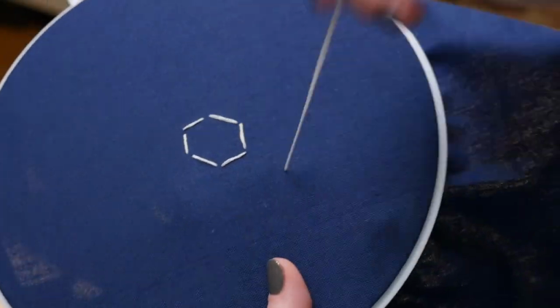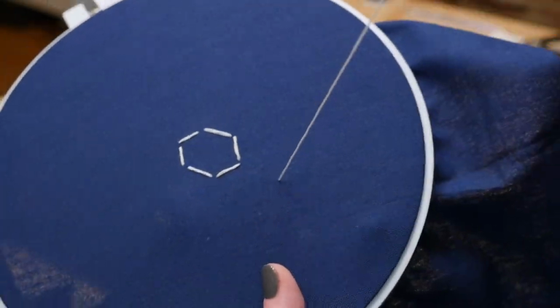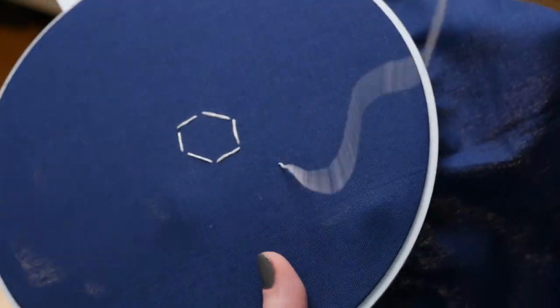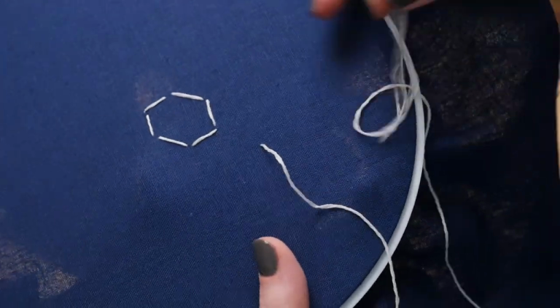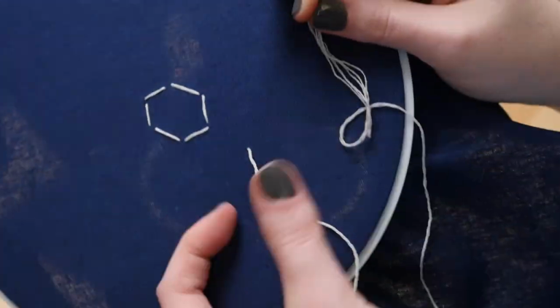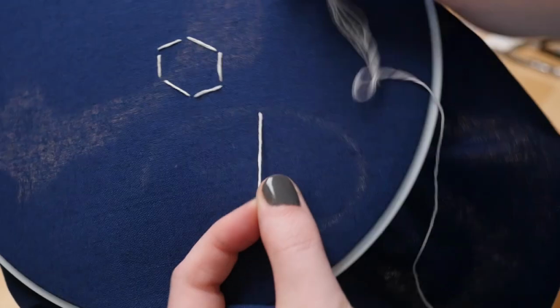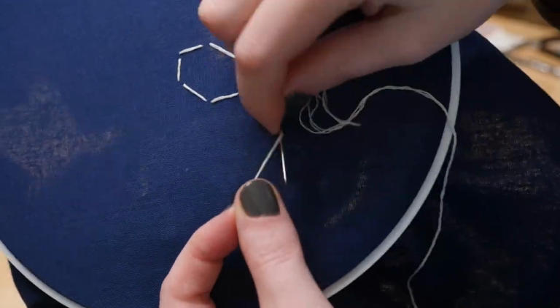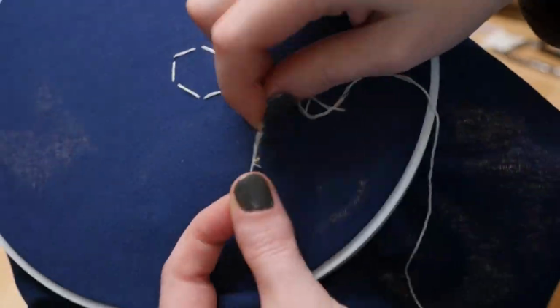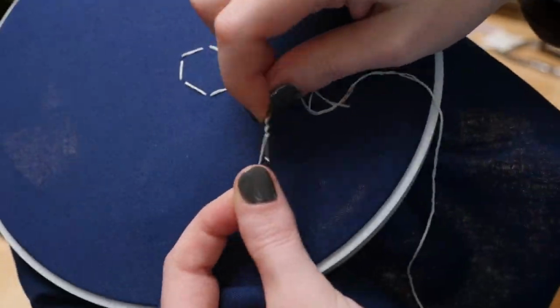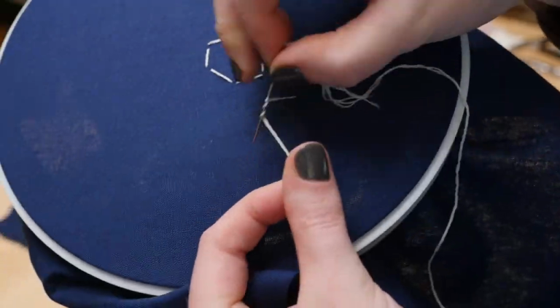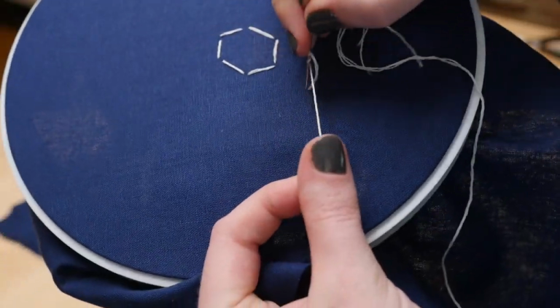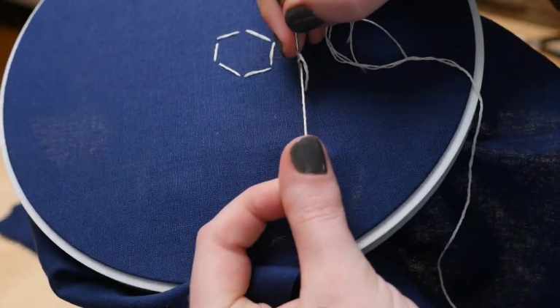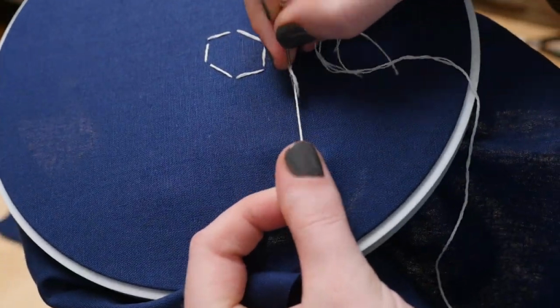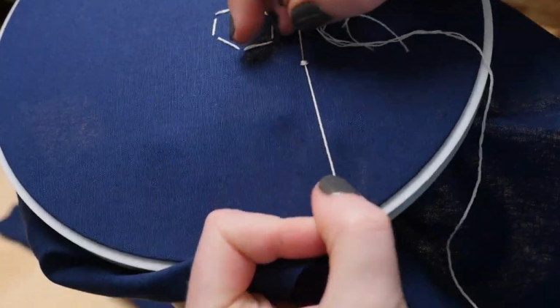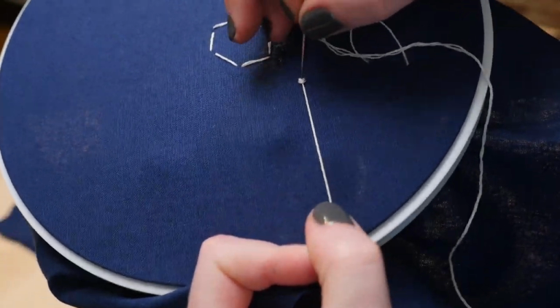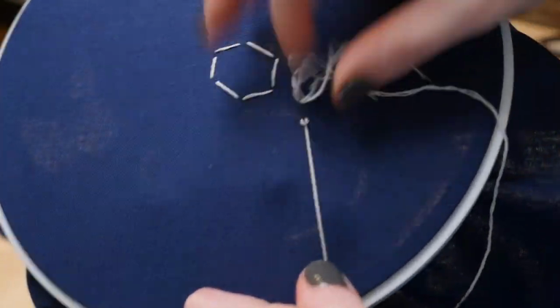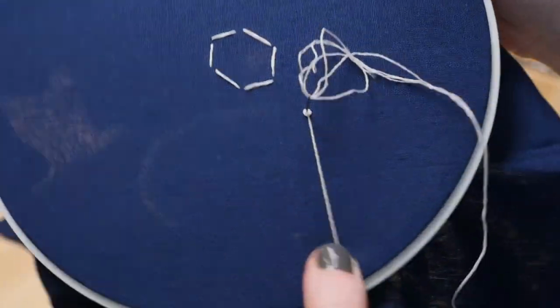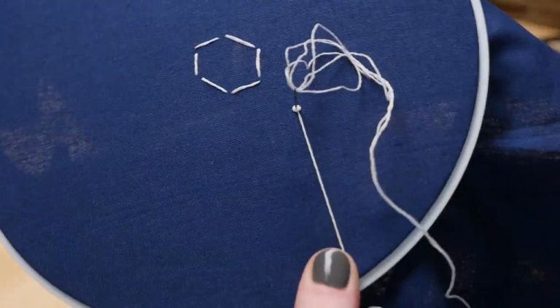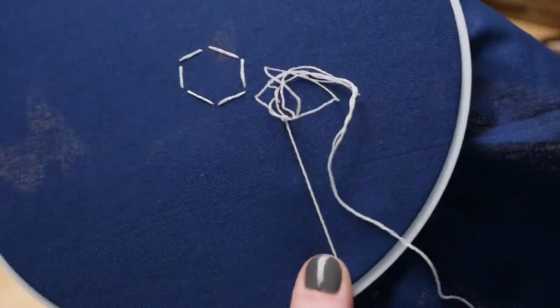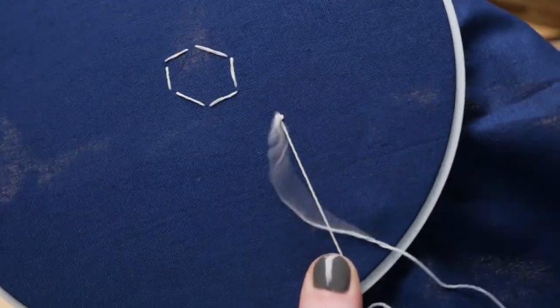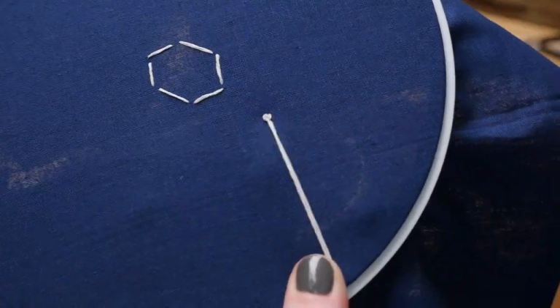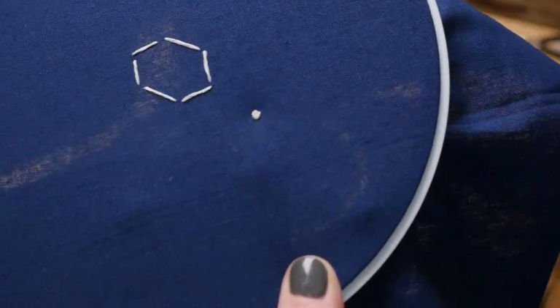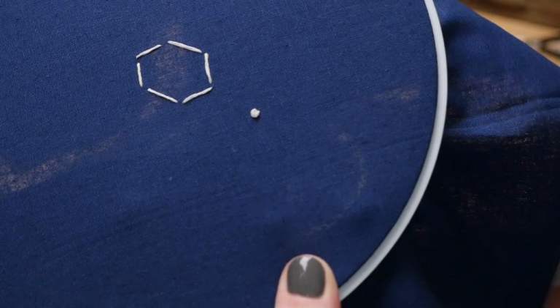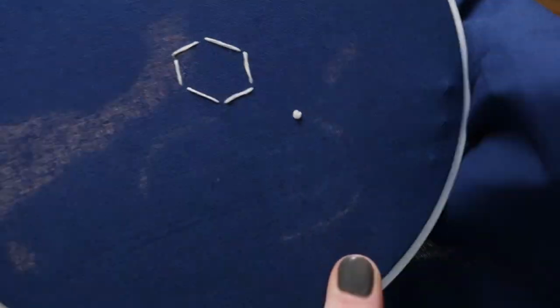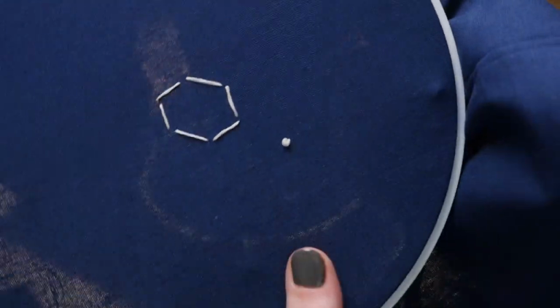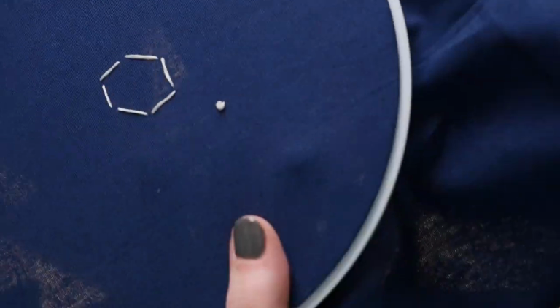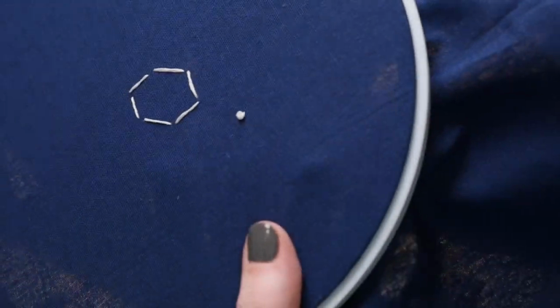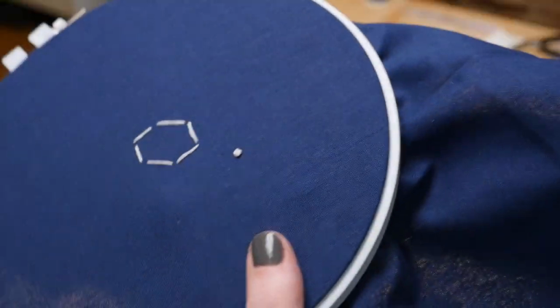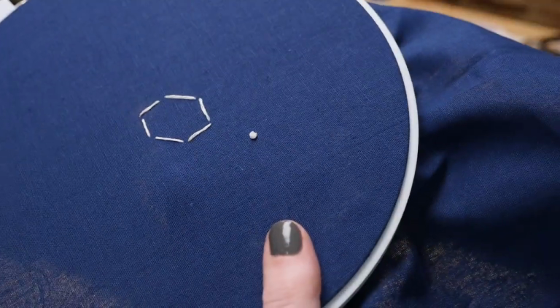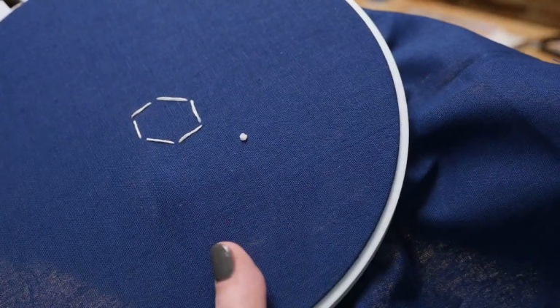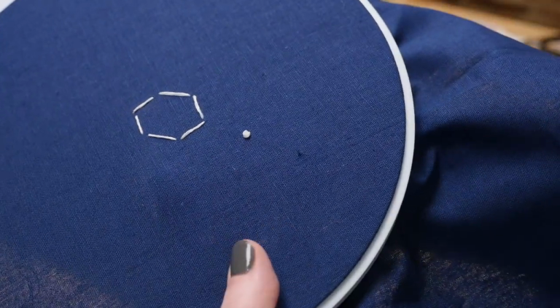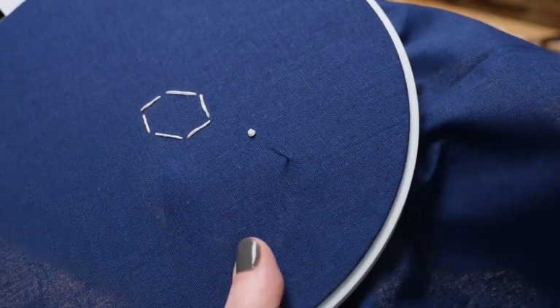The other type of stitch I'm using is for the stars, and that's called a French knot. I come up from the back of the fabric and pull the floss all the way tight.